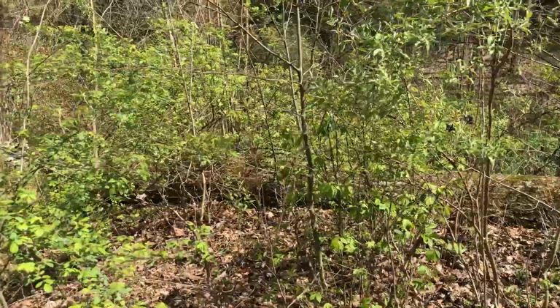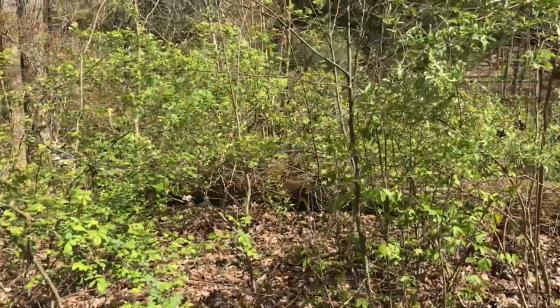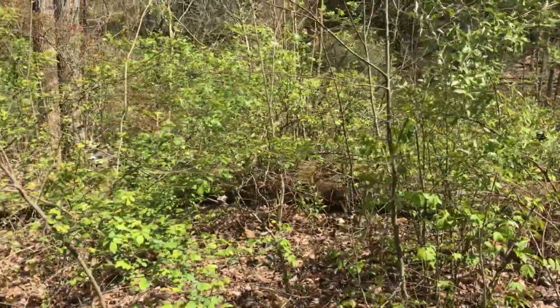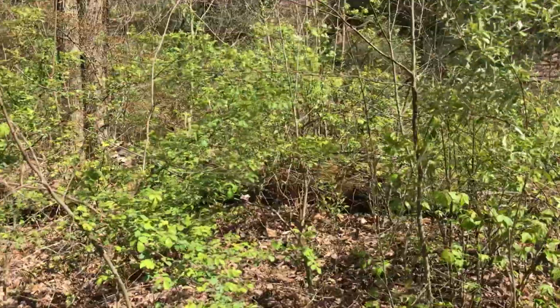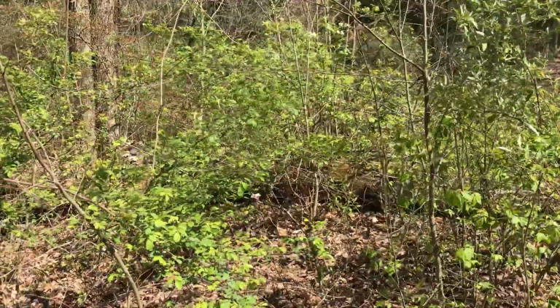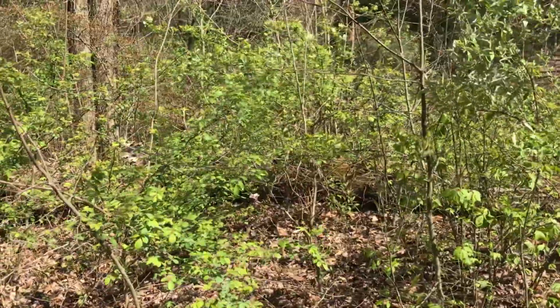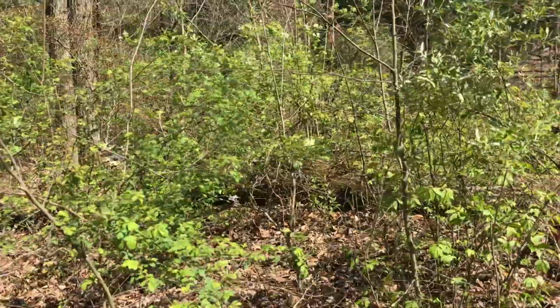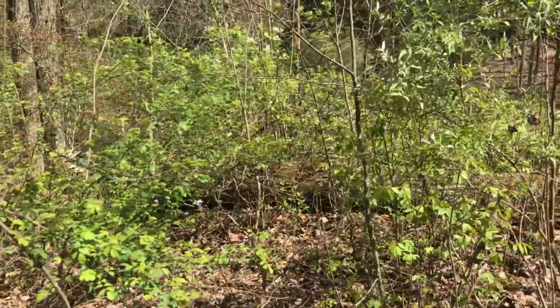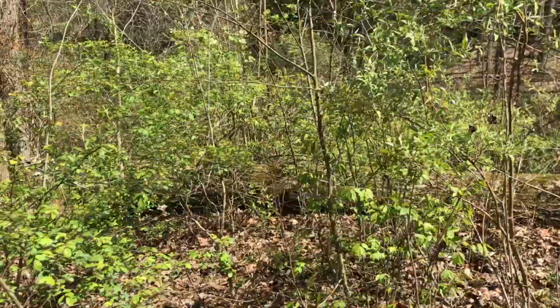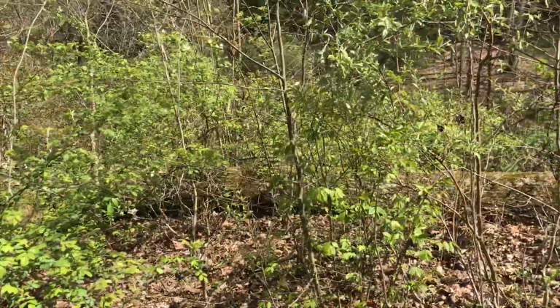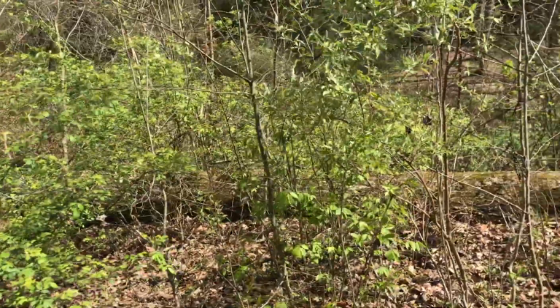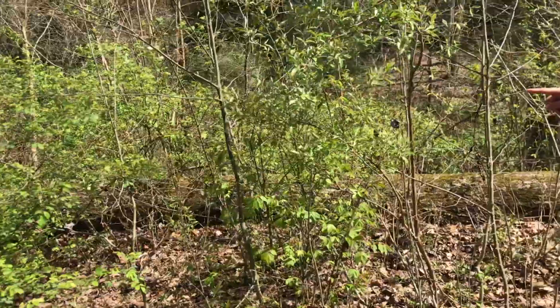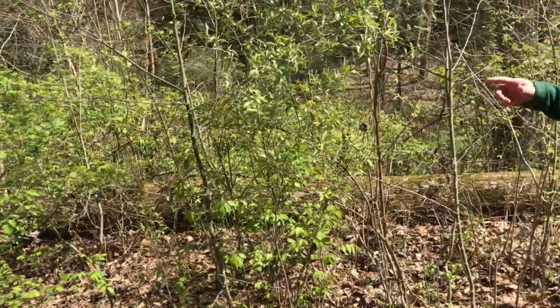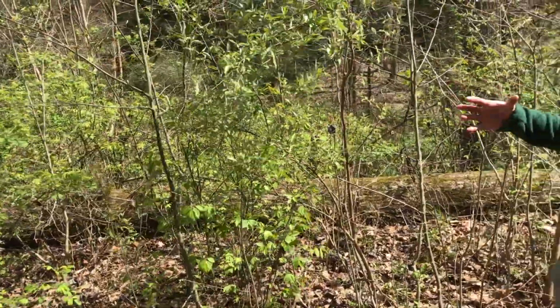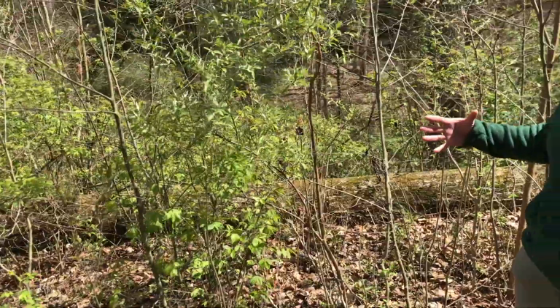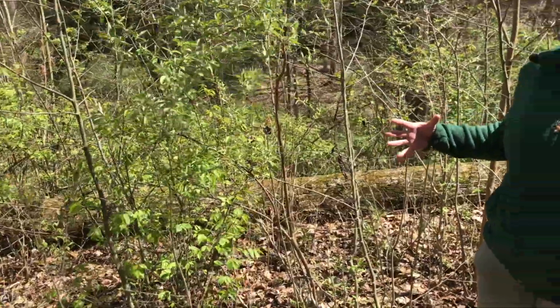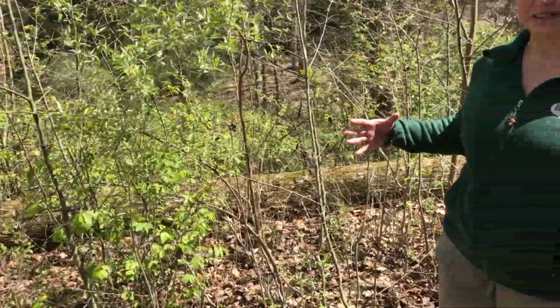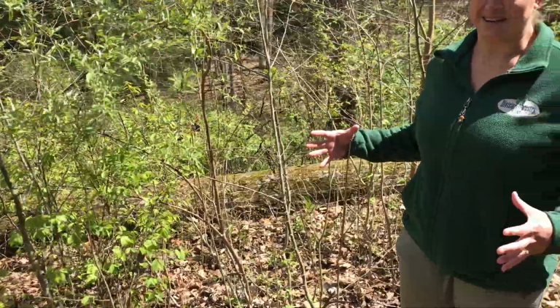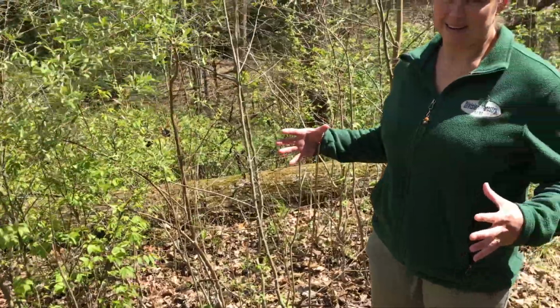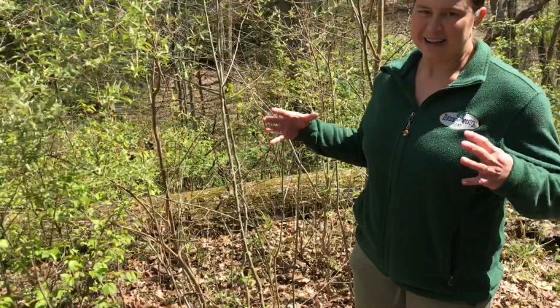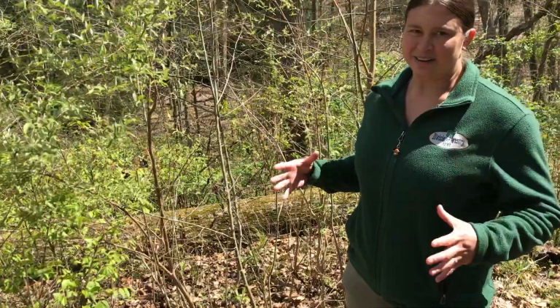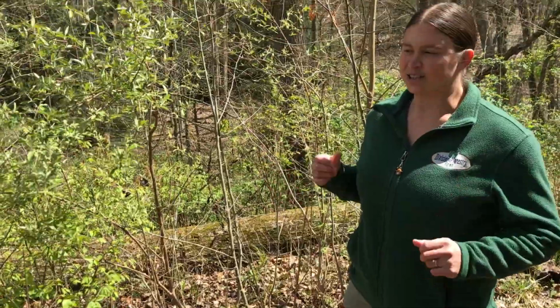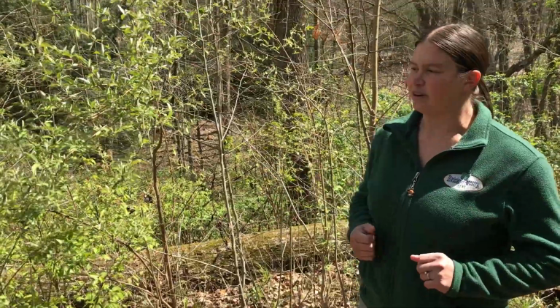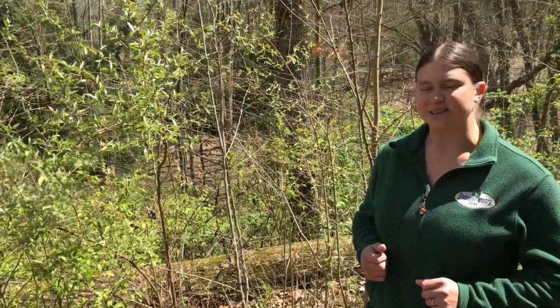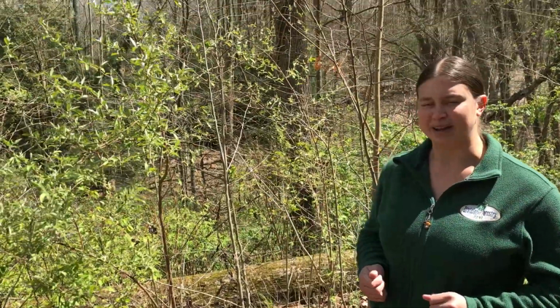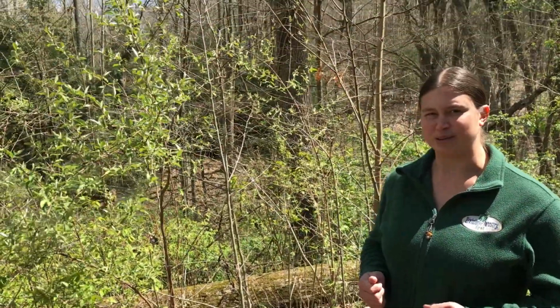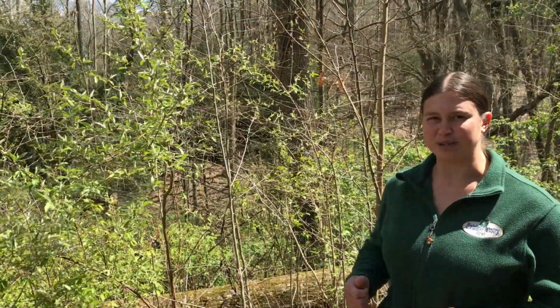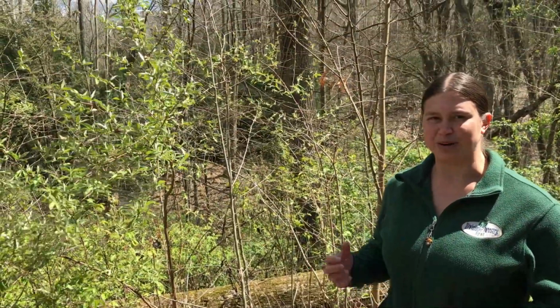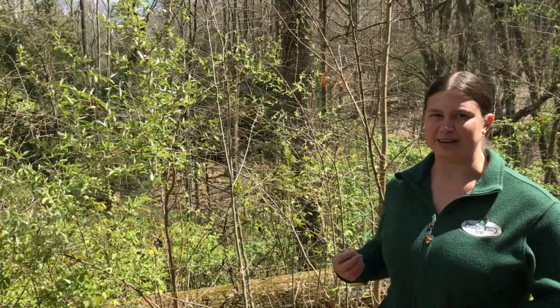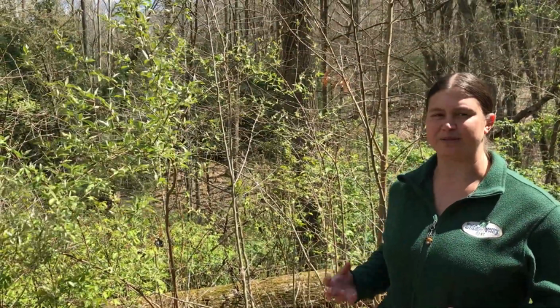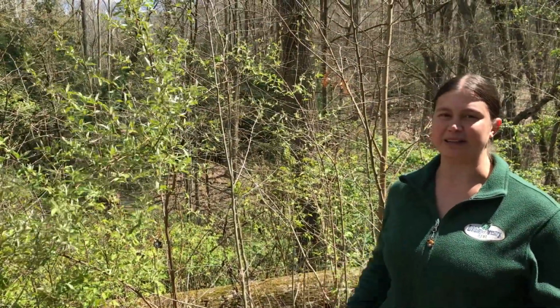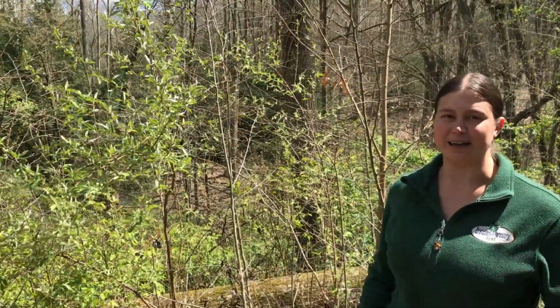You can see a pretty big red oak came down in our woods here, creating this nice opening of bright sunlight and encouraging all of our invasive plants to re-sprout and fill in this gap.